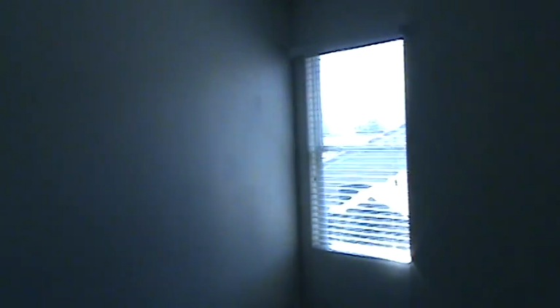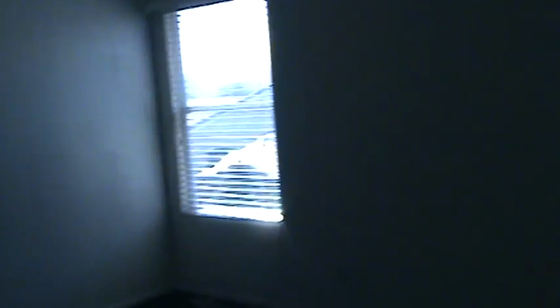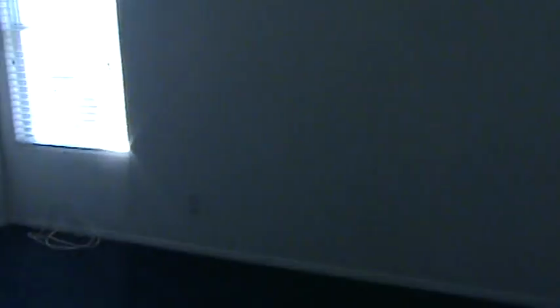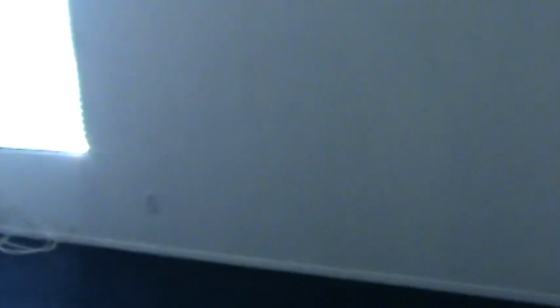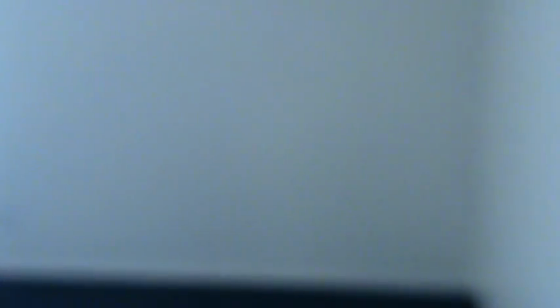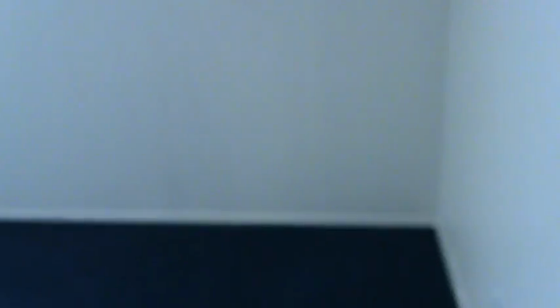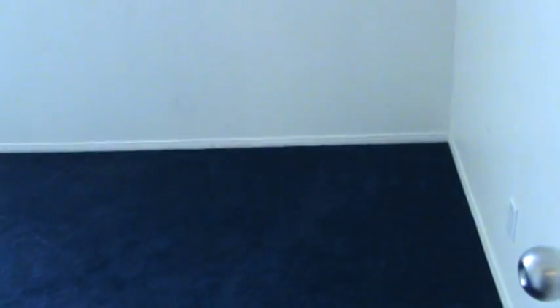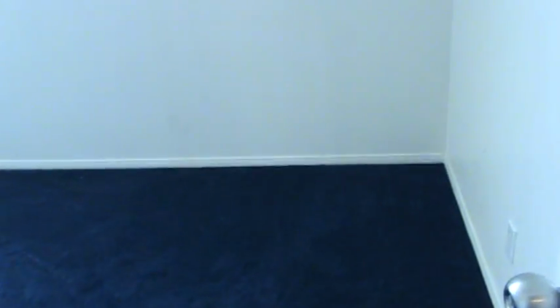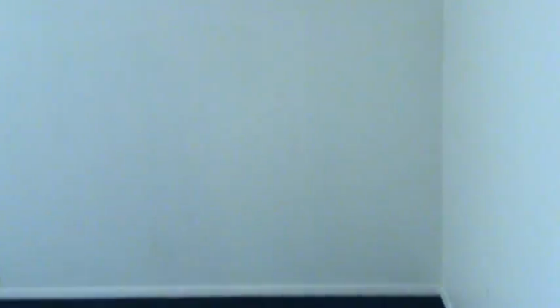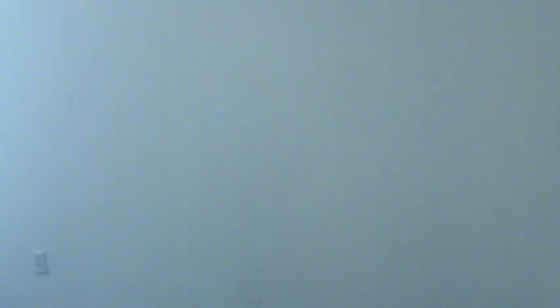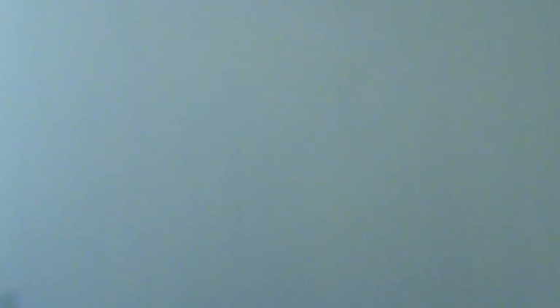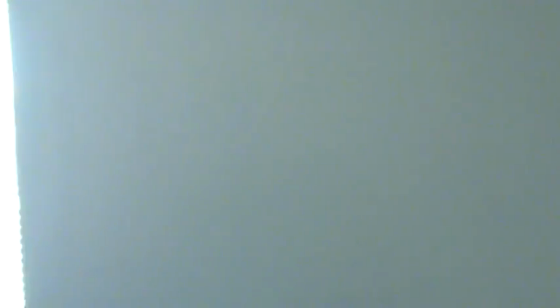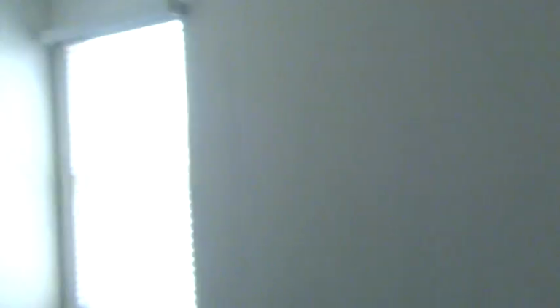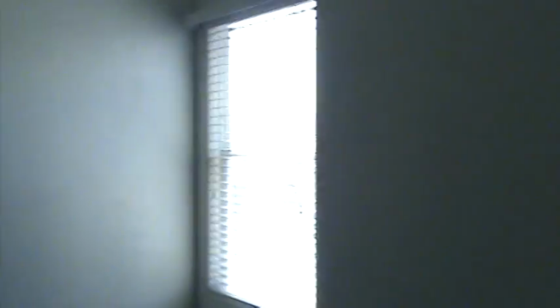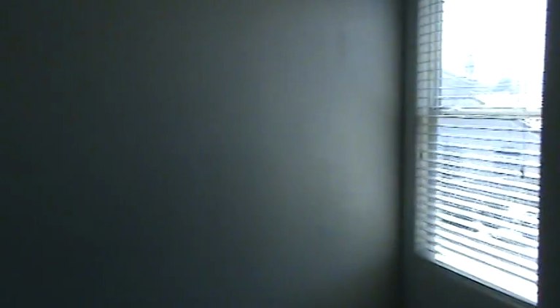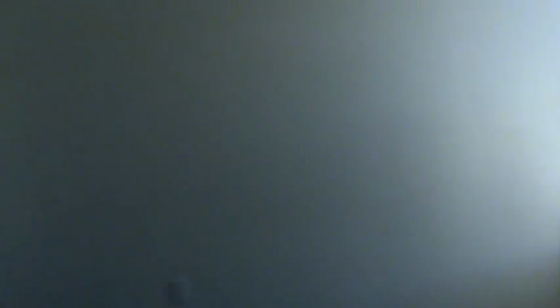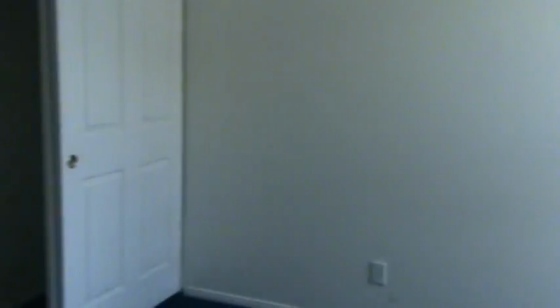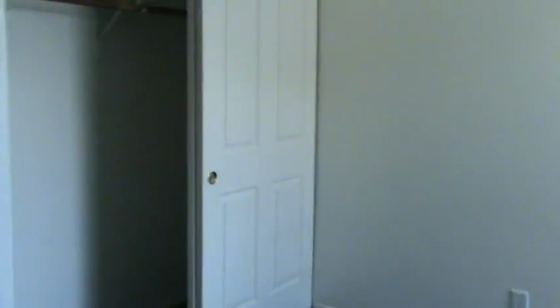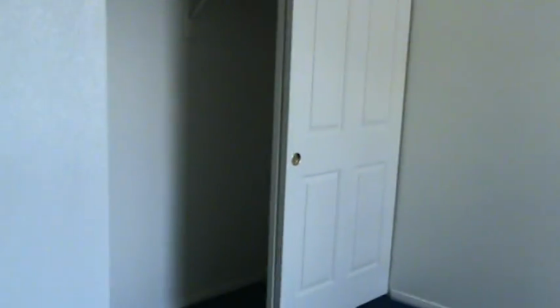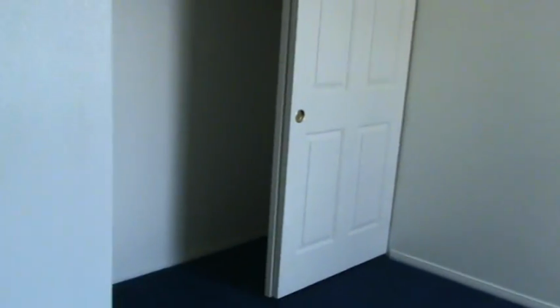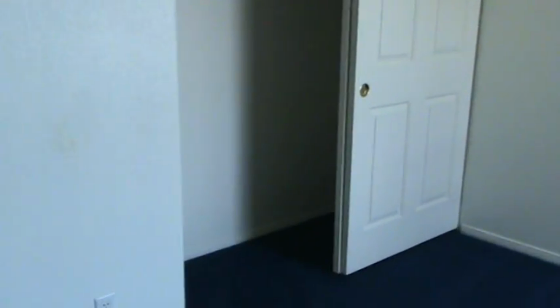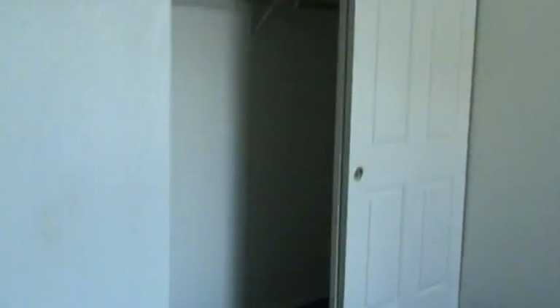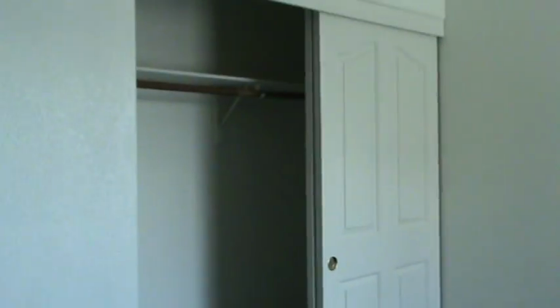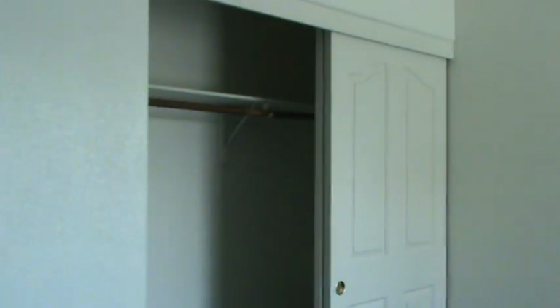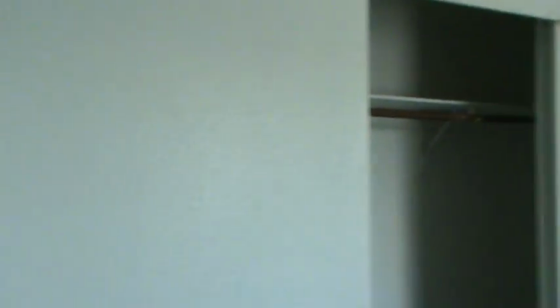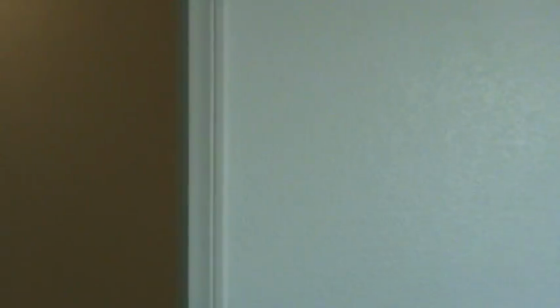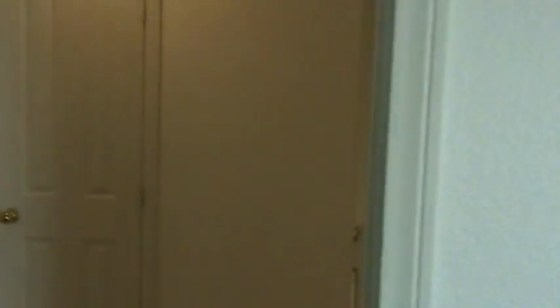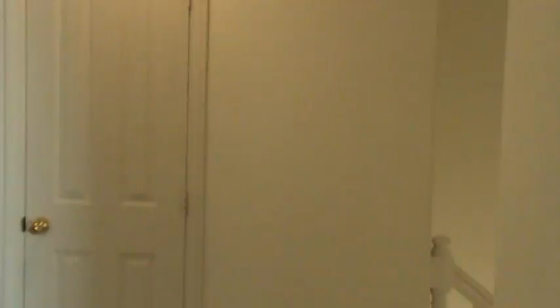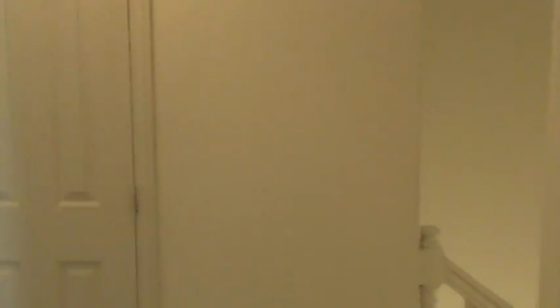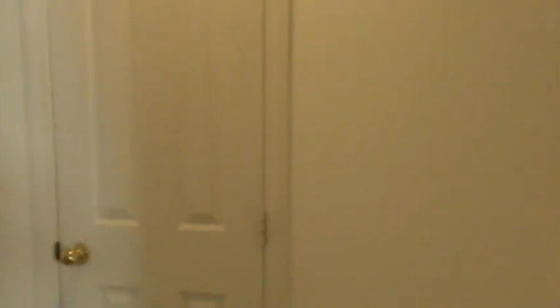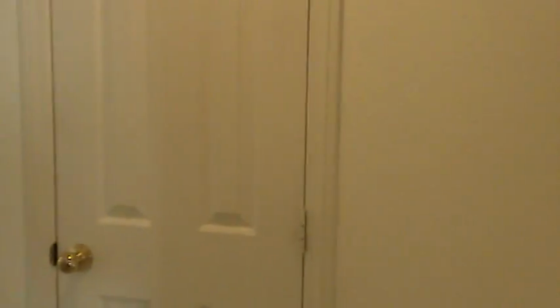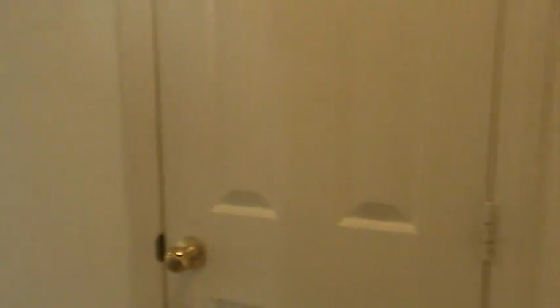If you notice, all of our rooms have lovely navy blue carpeting, which is a little strange but also slightly fun. There's a nice big closet in here — this is the office.